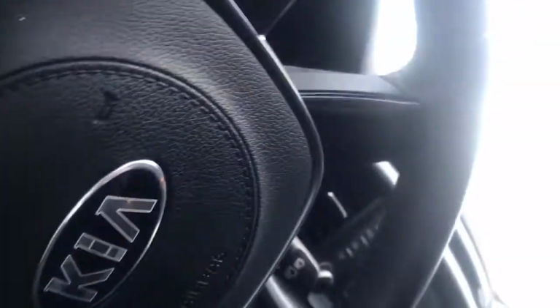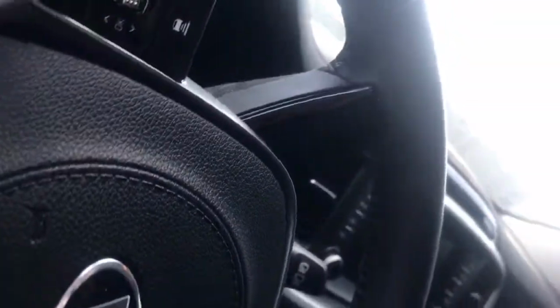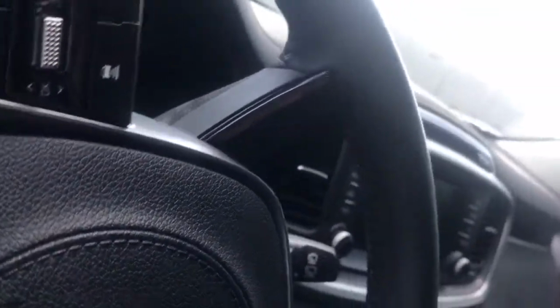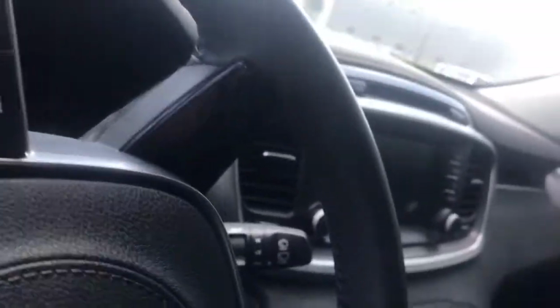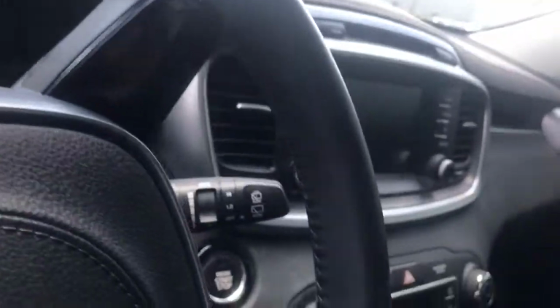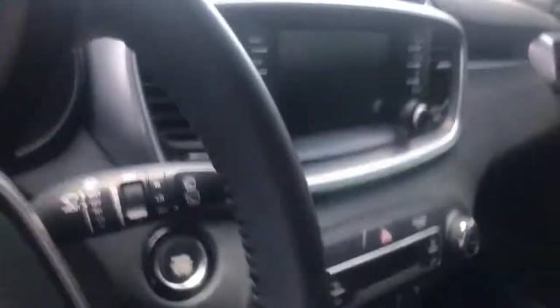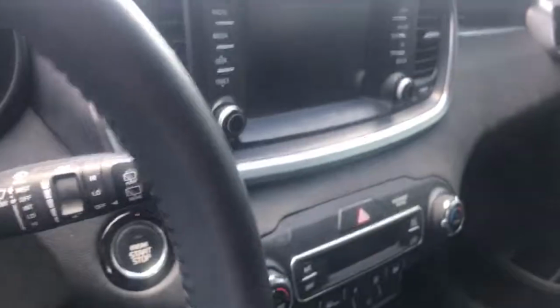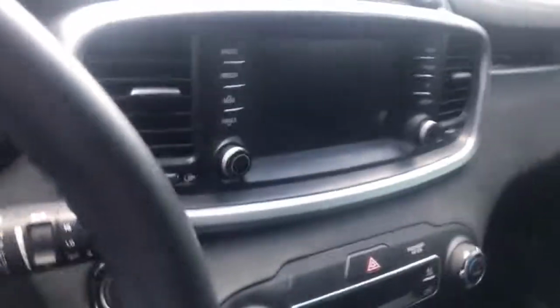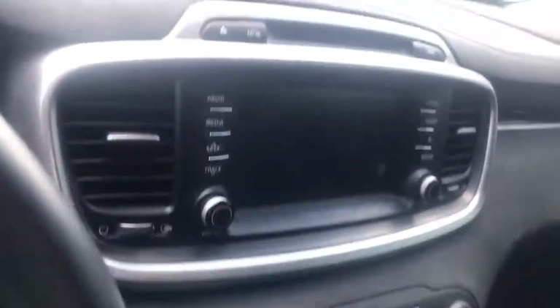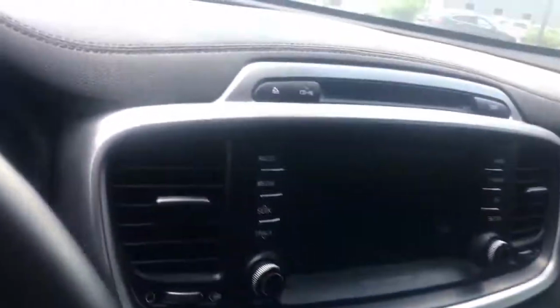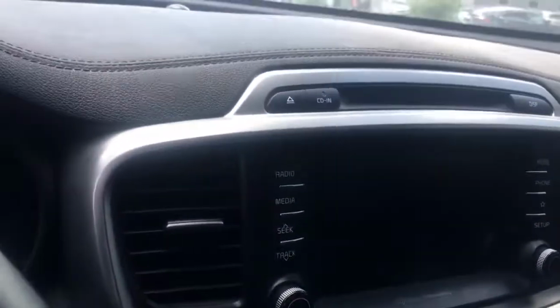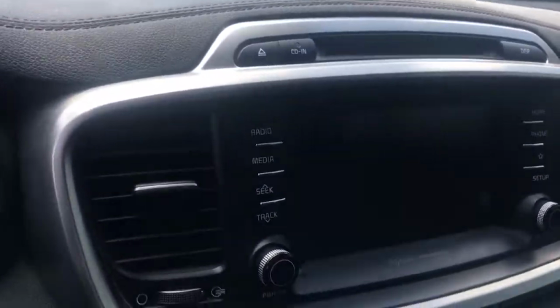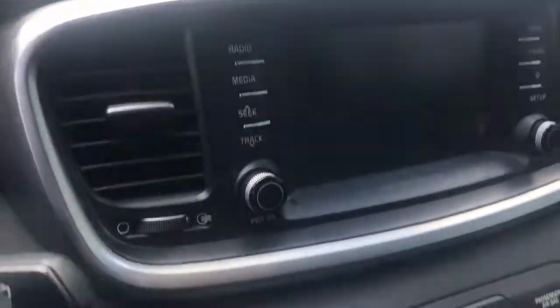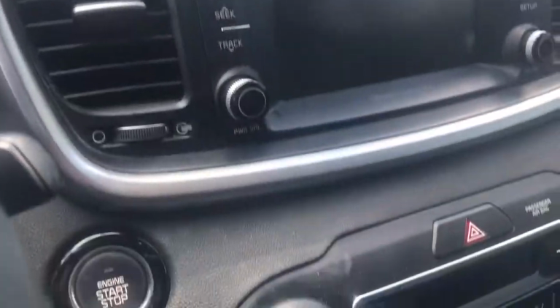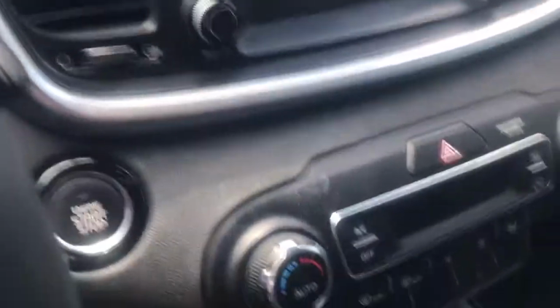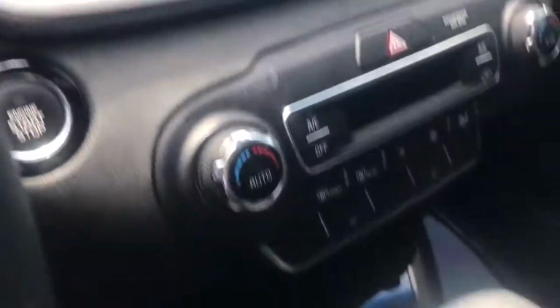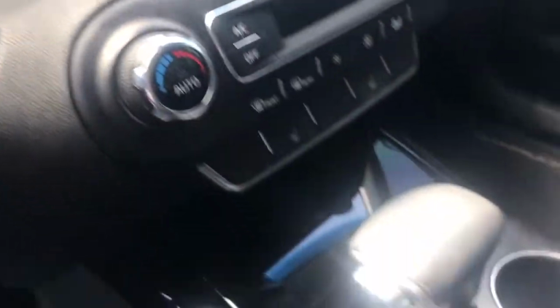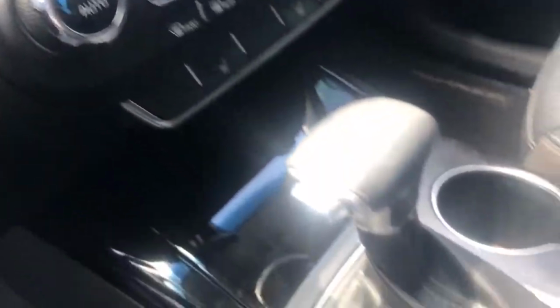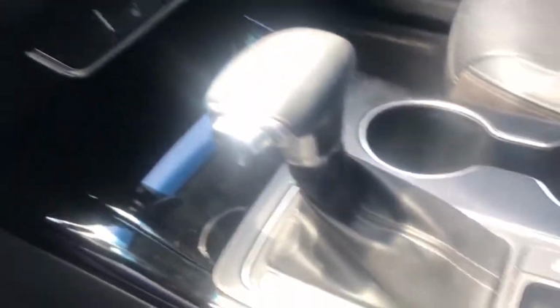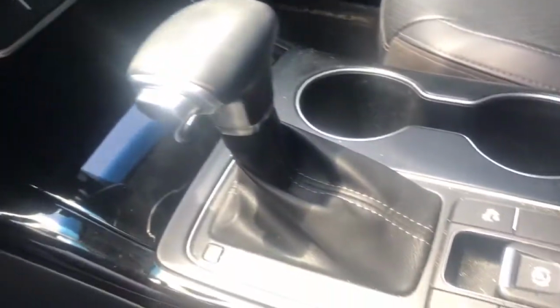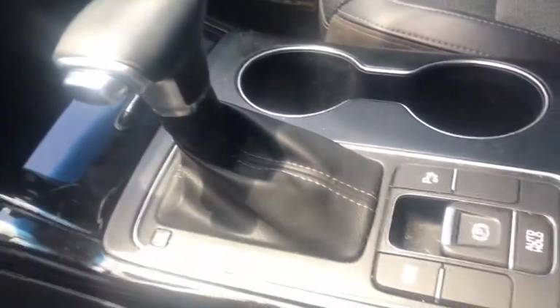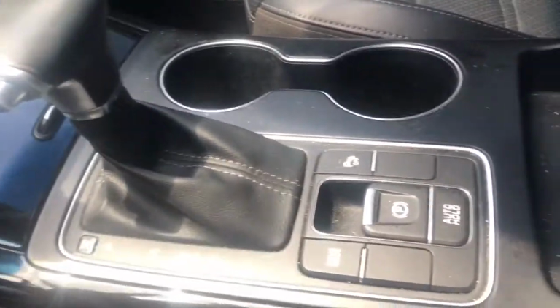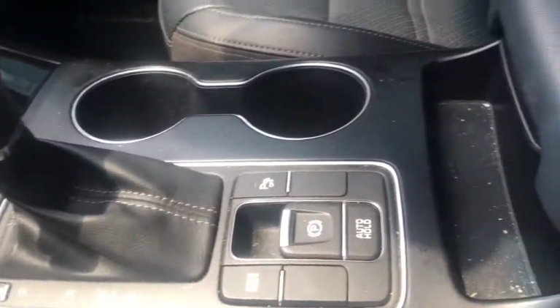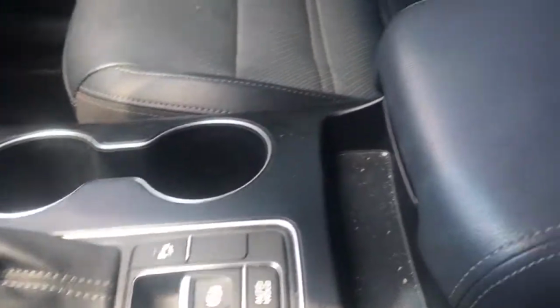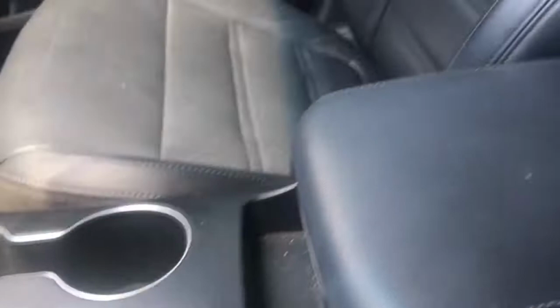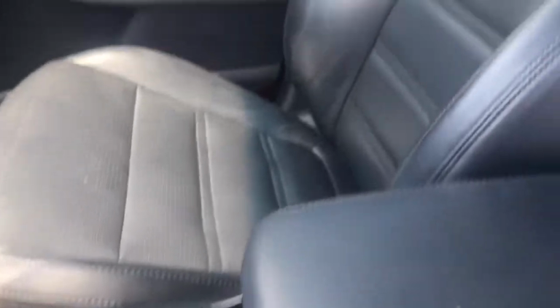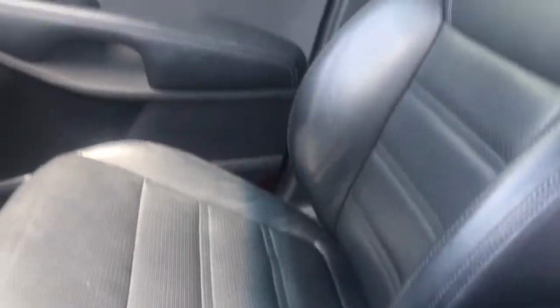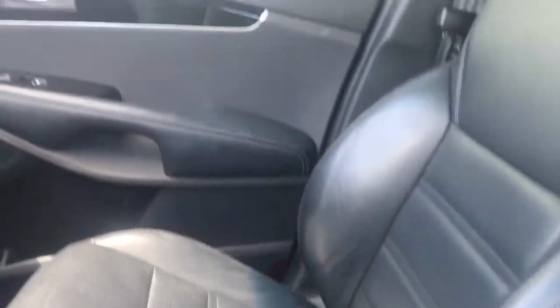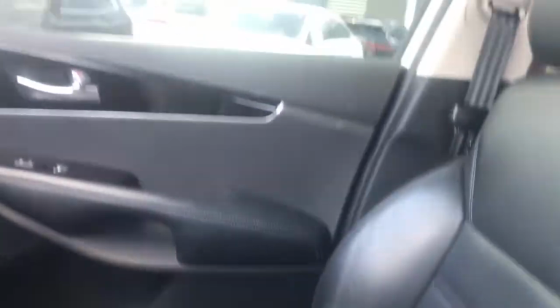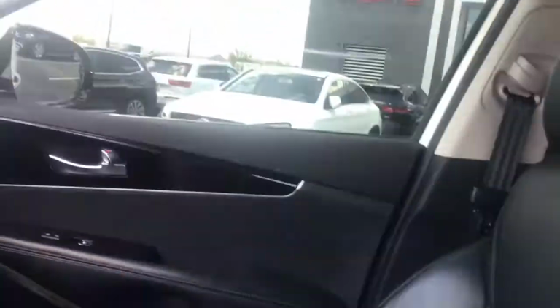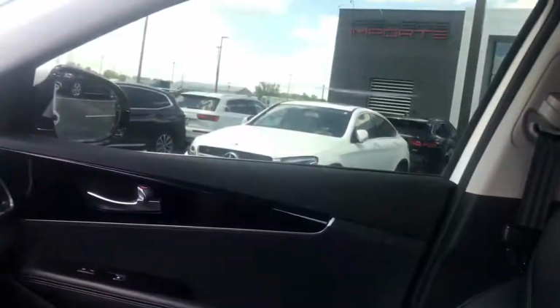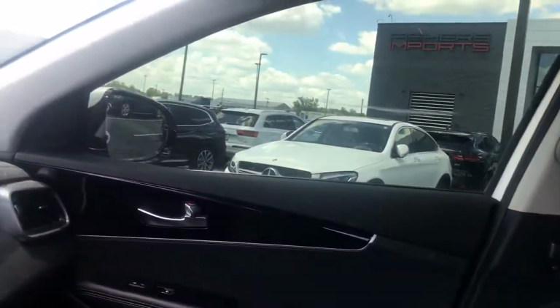You deserve the quality, comfort, and convenience this Sorento brings on every ride. Our team will give you an outstanding test drive experience. Stop in today.